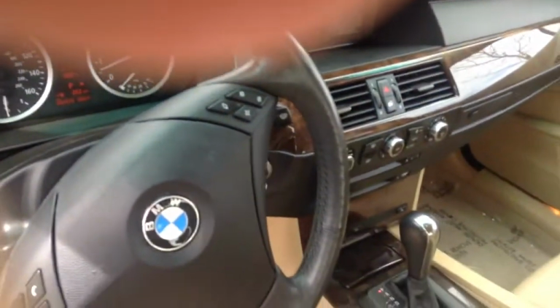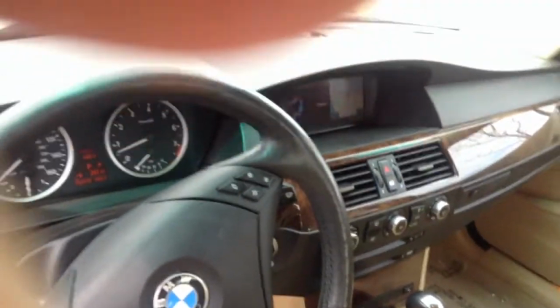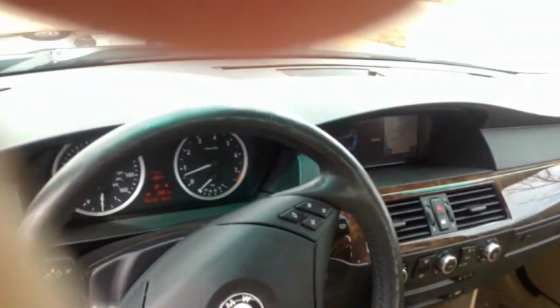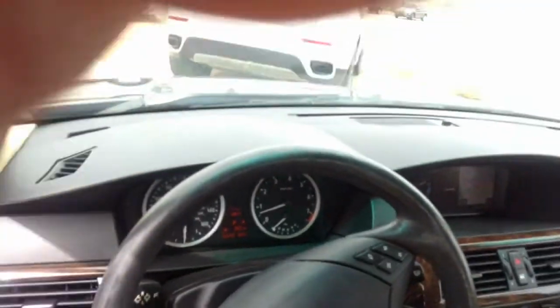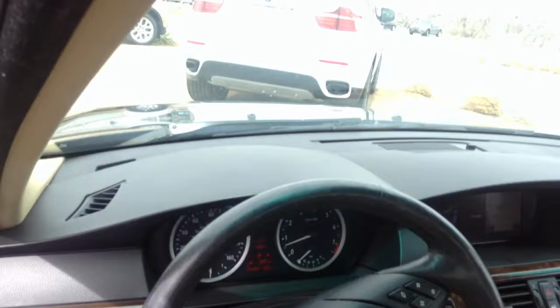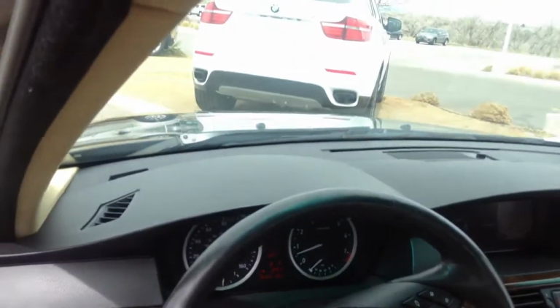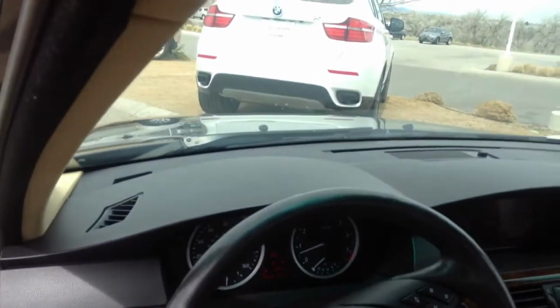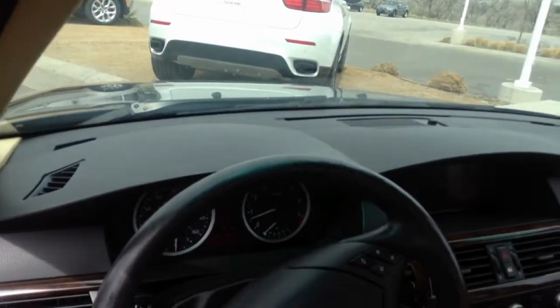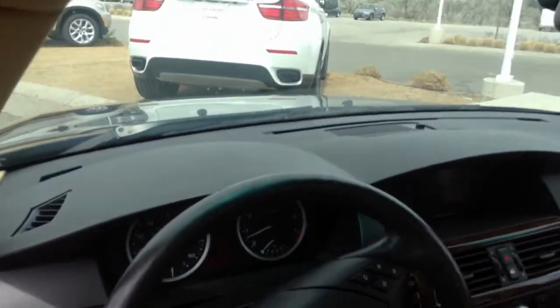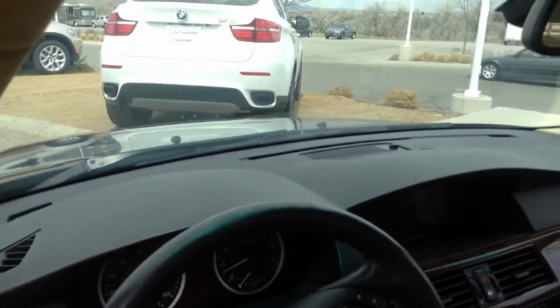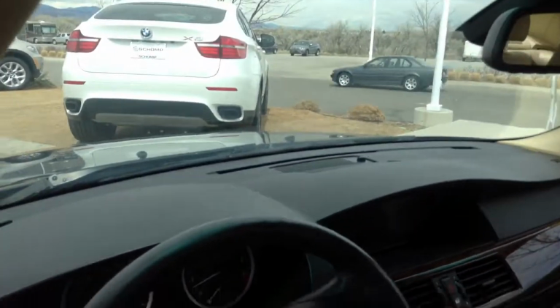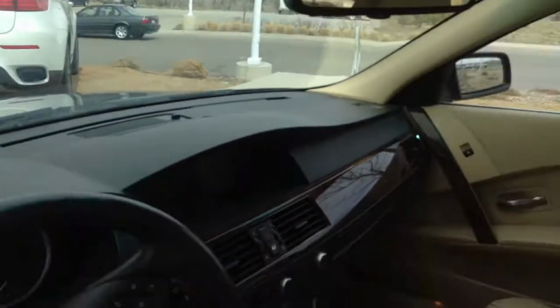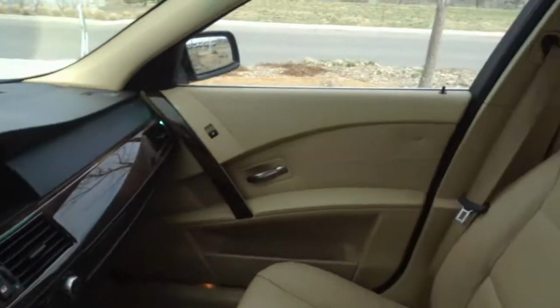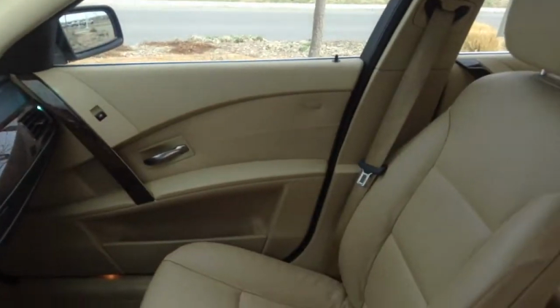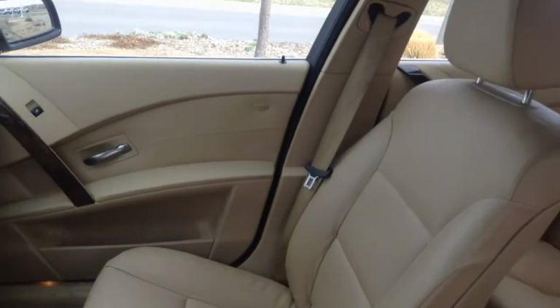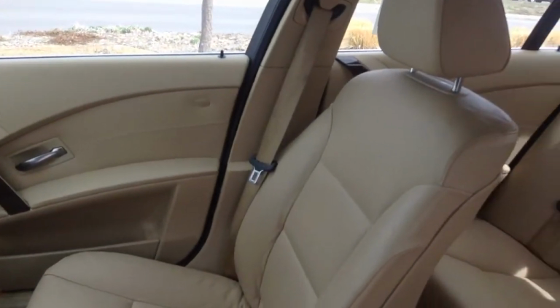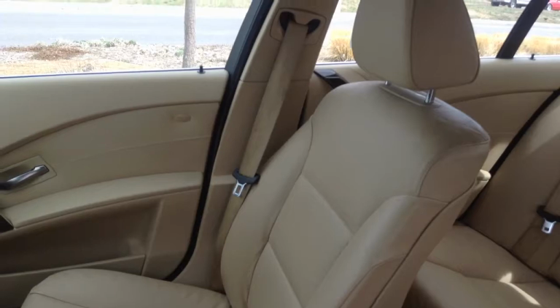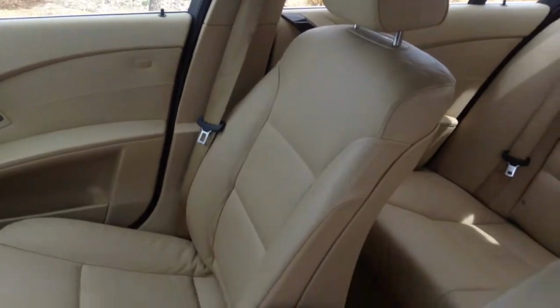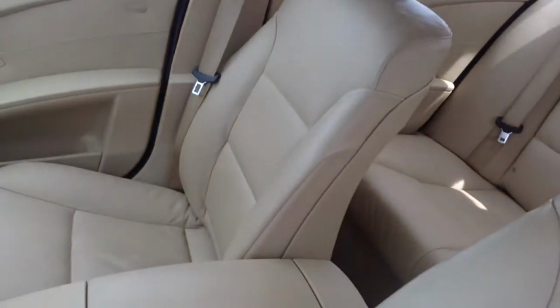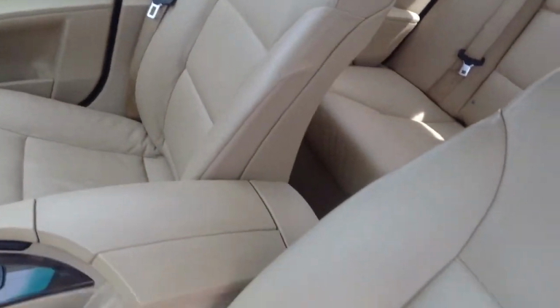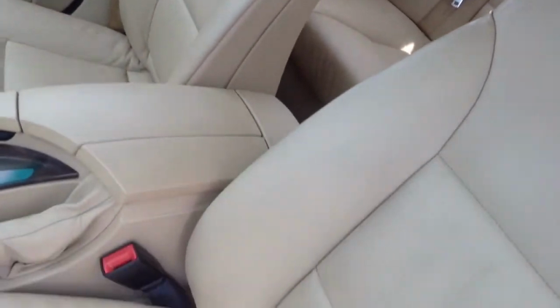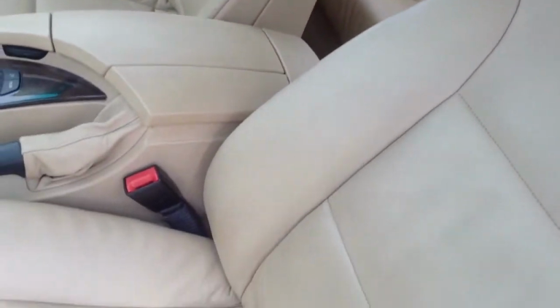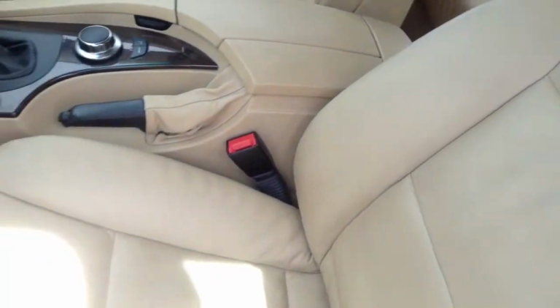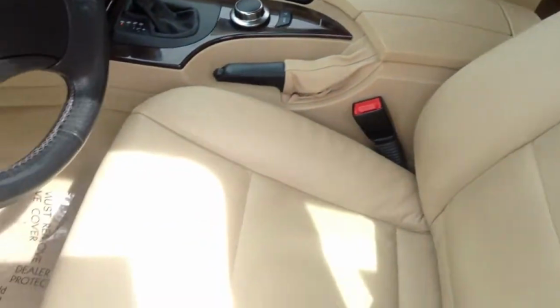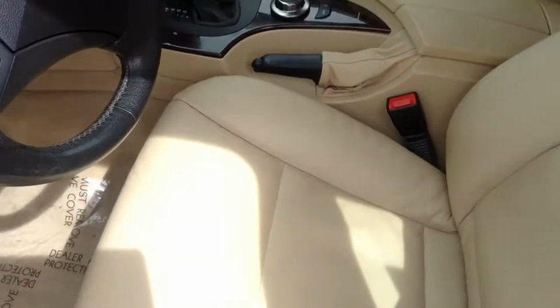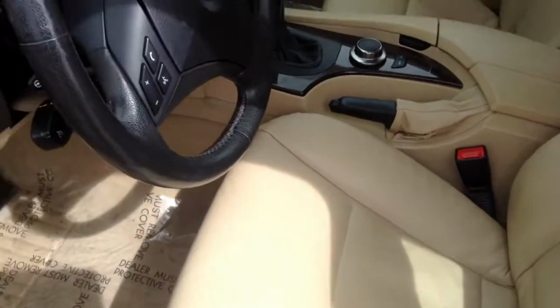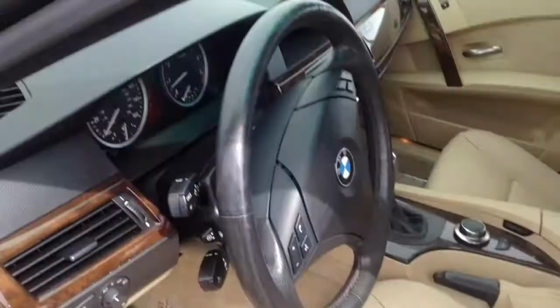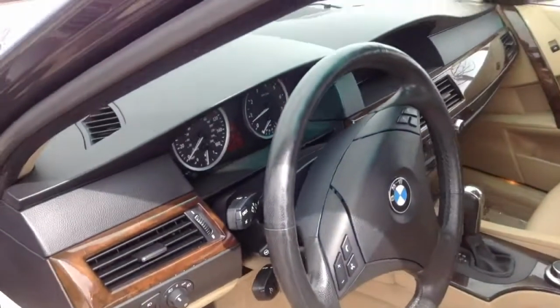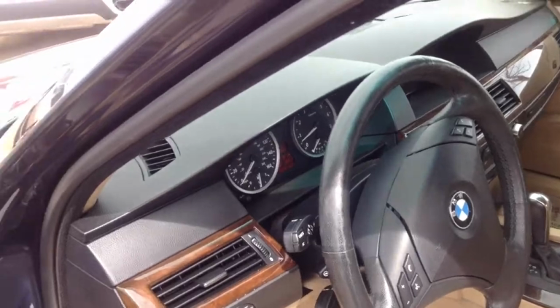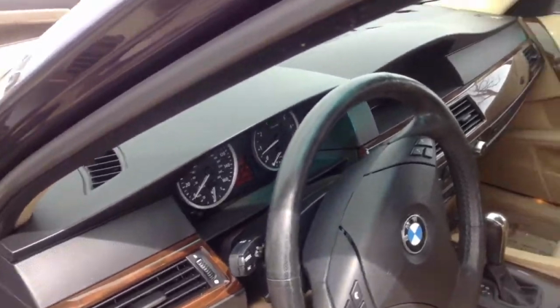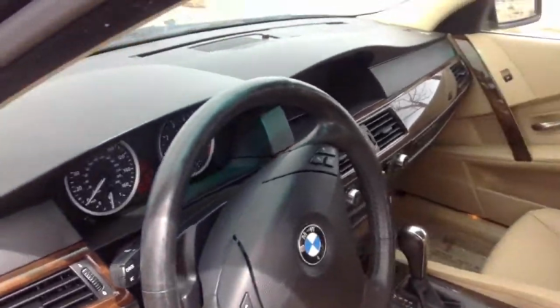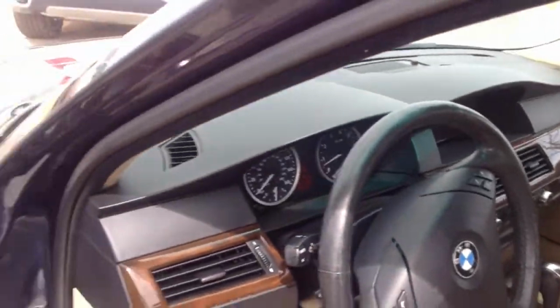It's definitely a very clean car. You can tell it's been very well taken care of. The interior looks great.